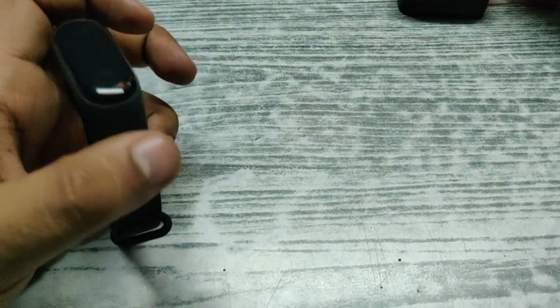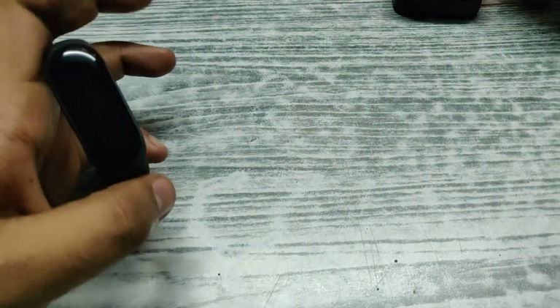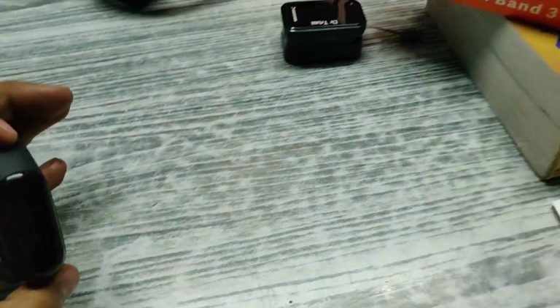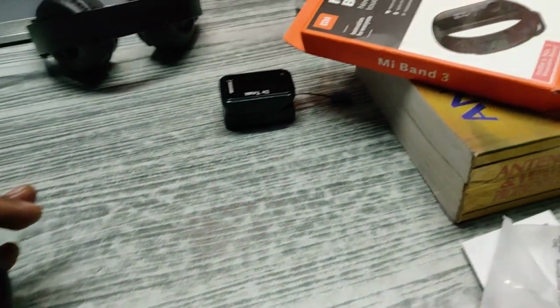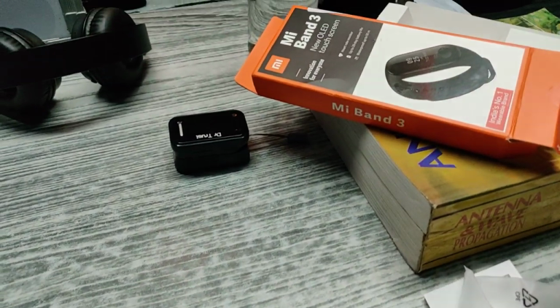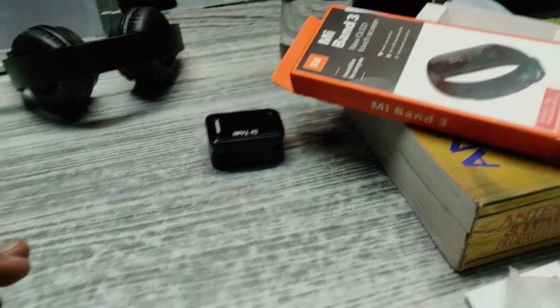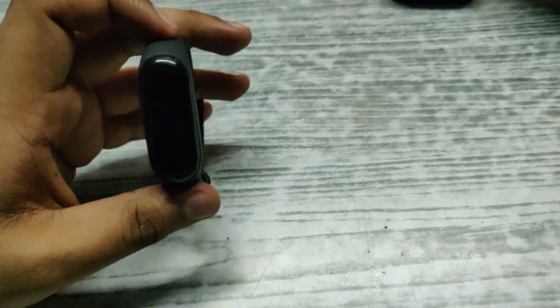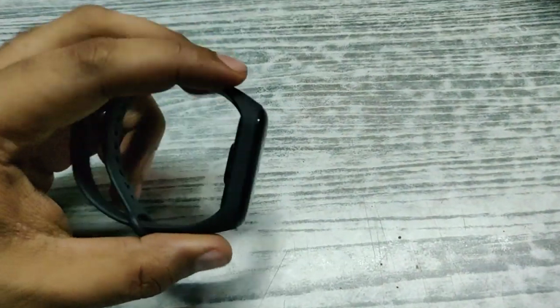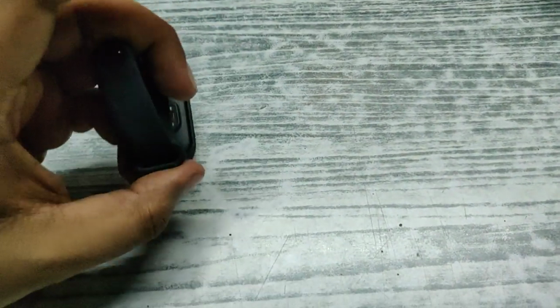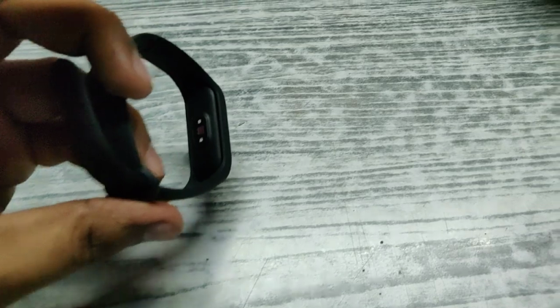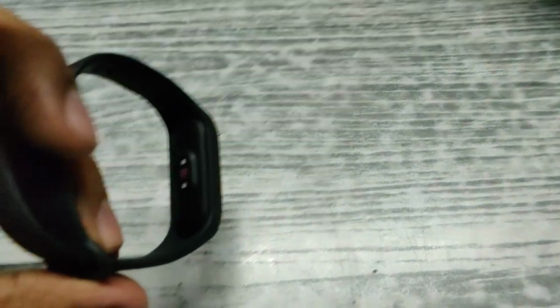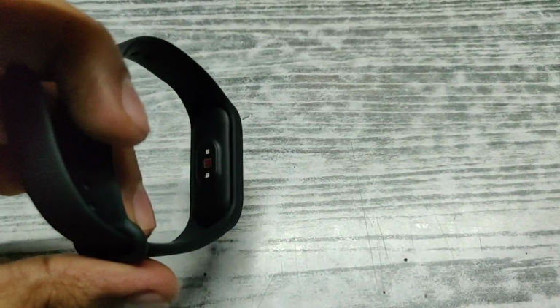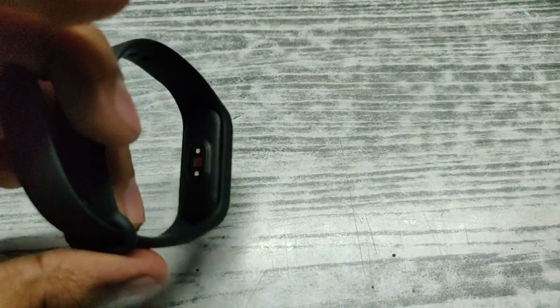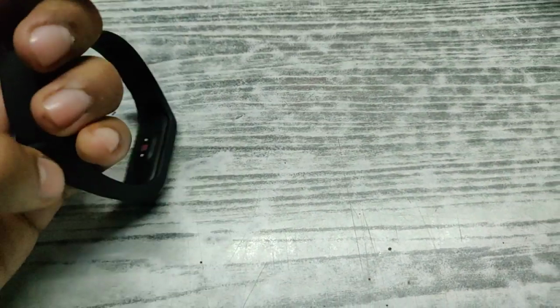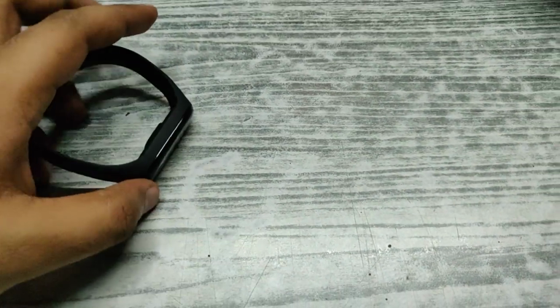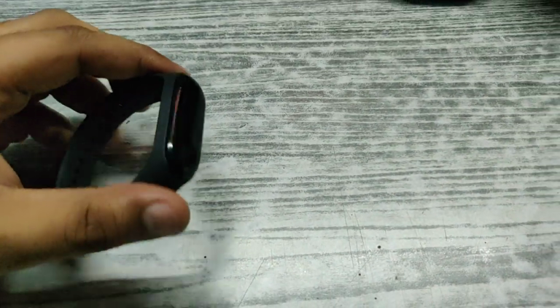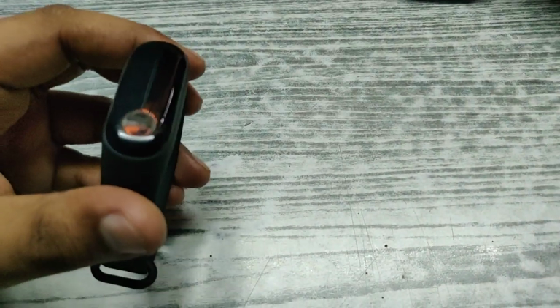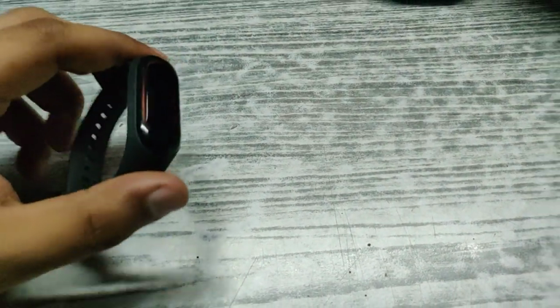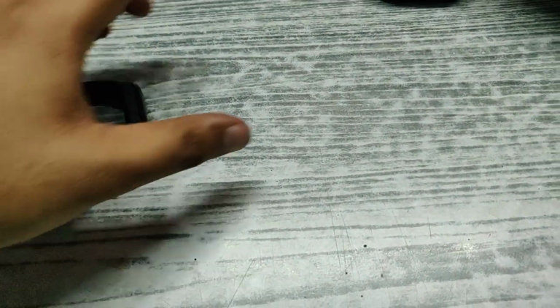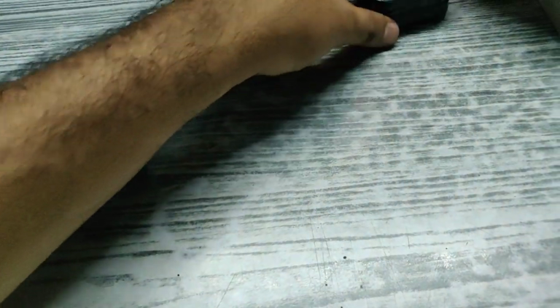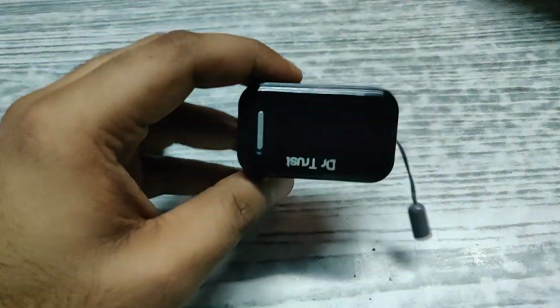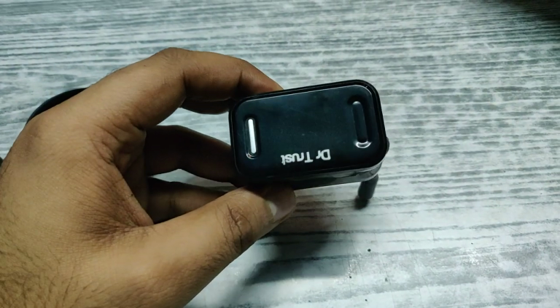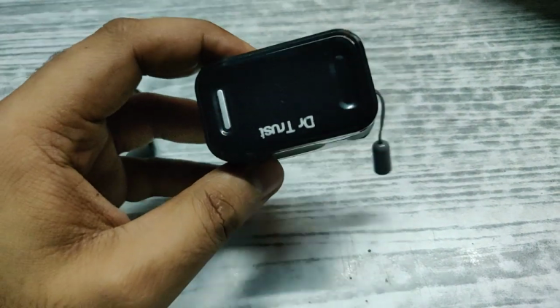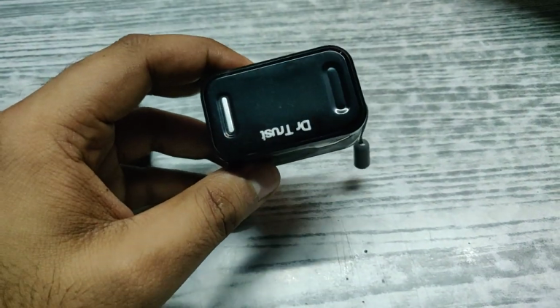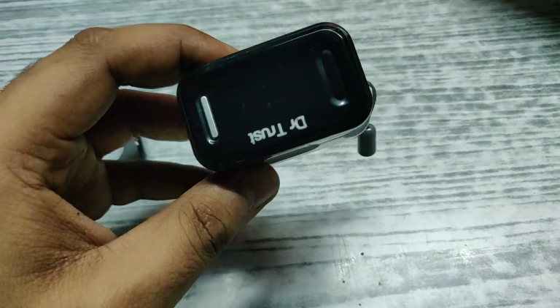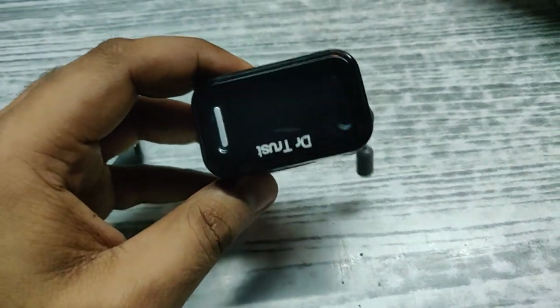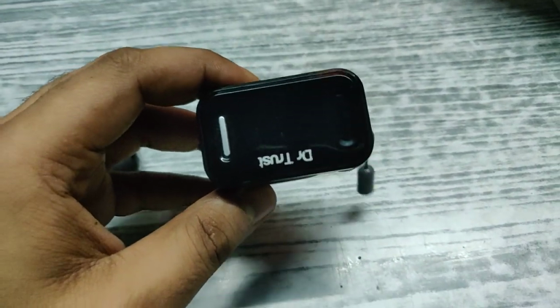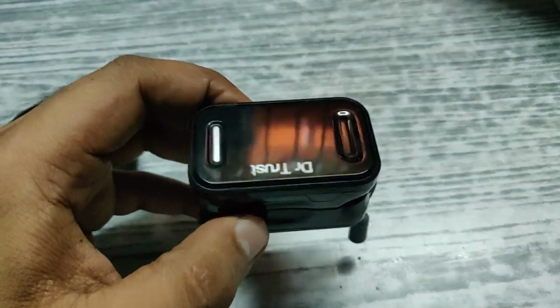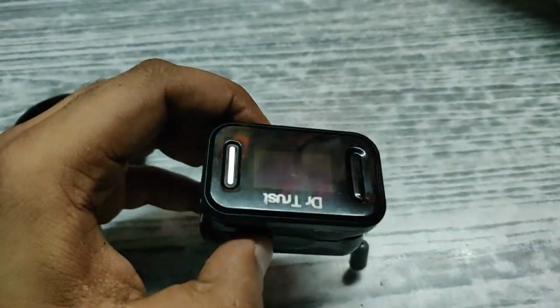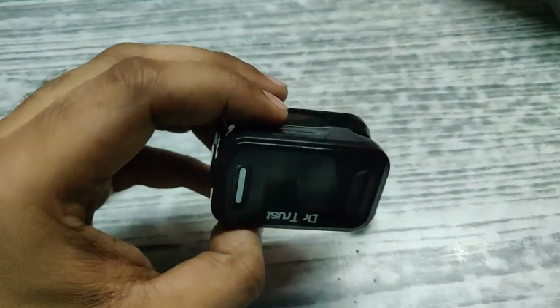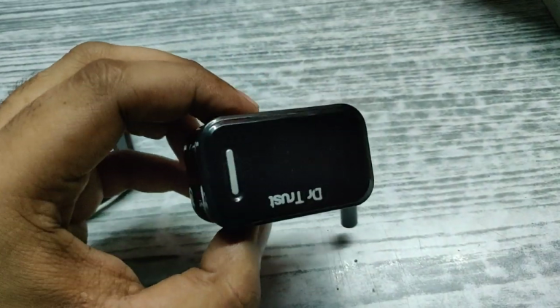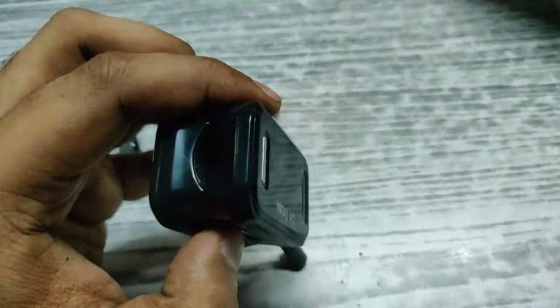This is the Yamai band 3. Today I am going to check the accuracy of the heart rate sensor inside this band with the help of a clinical grade heart rate sensor. This is called the pulse oximeter.